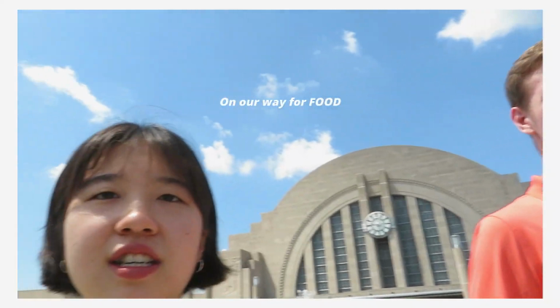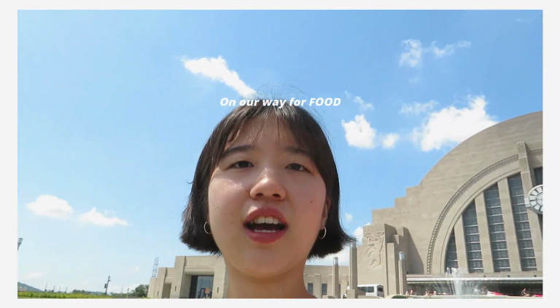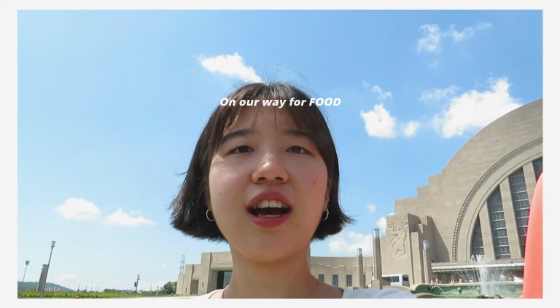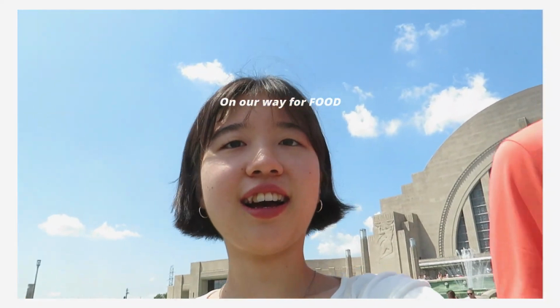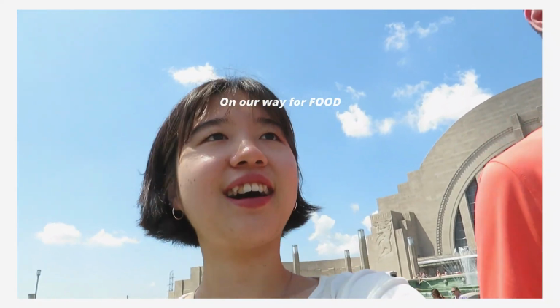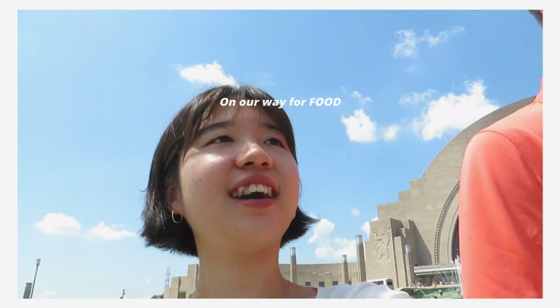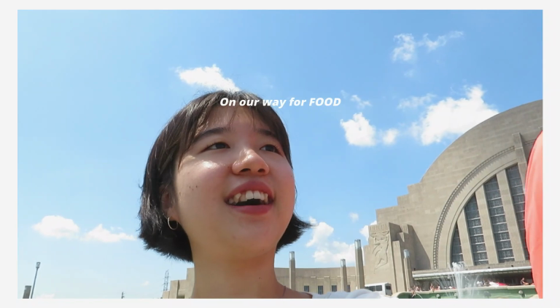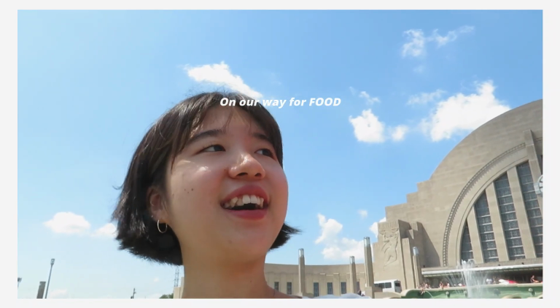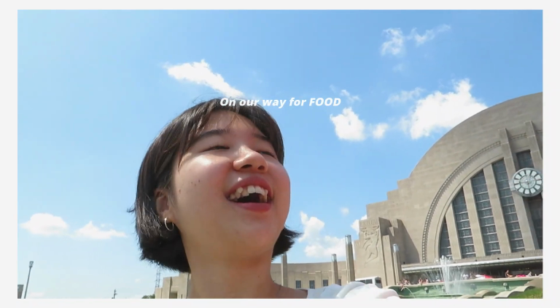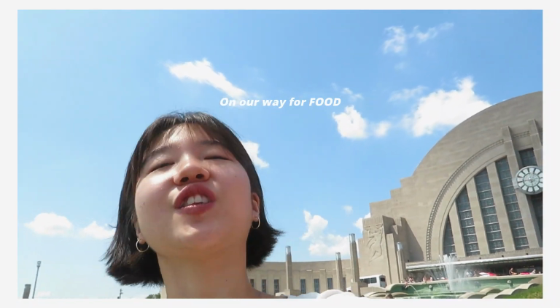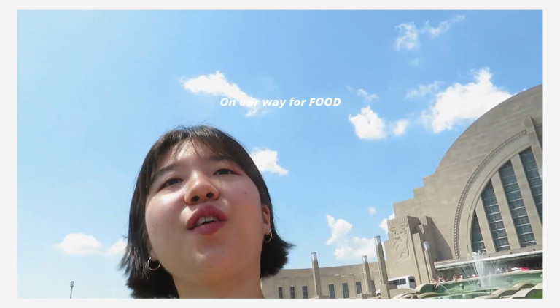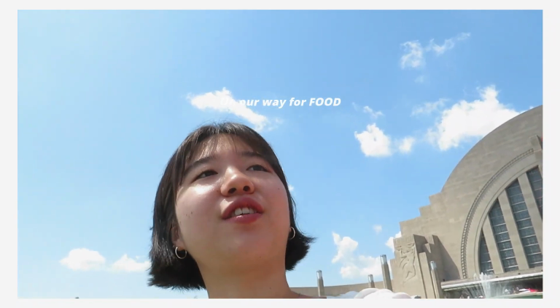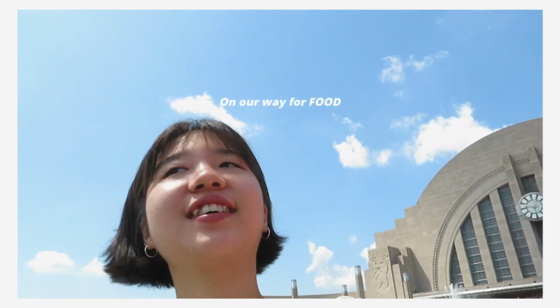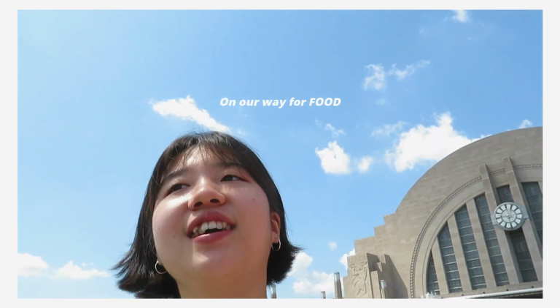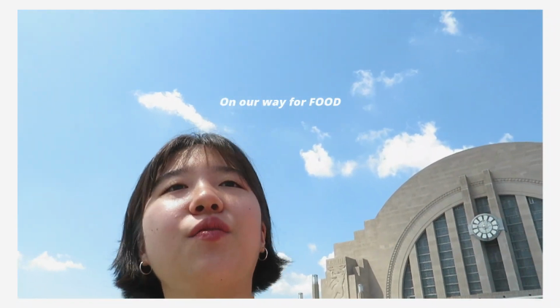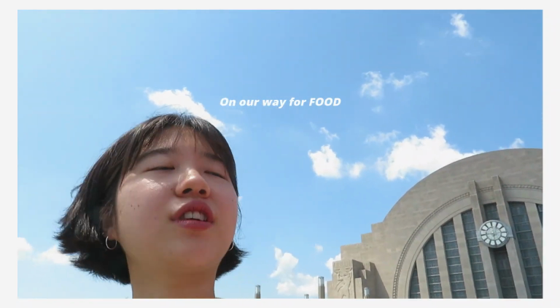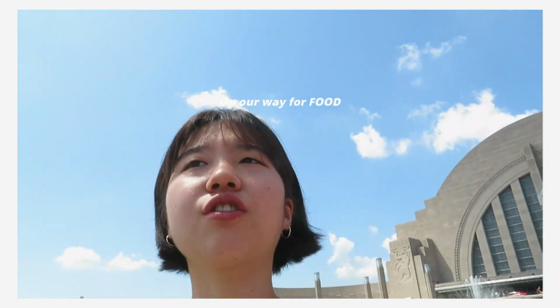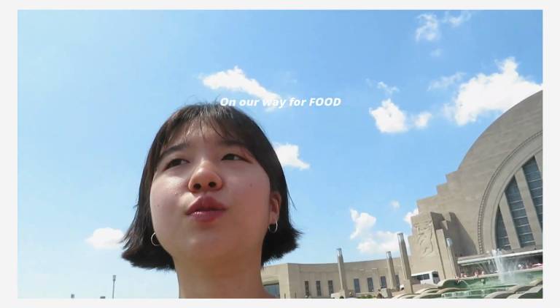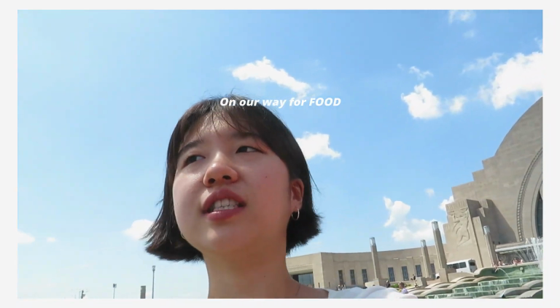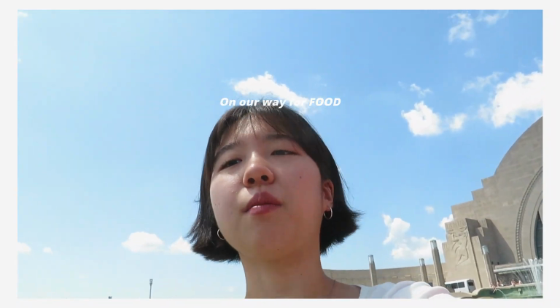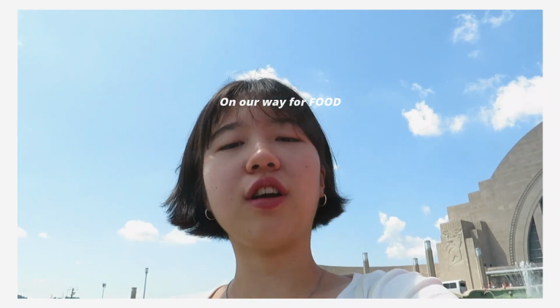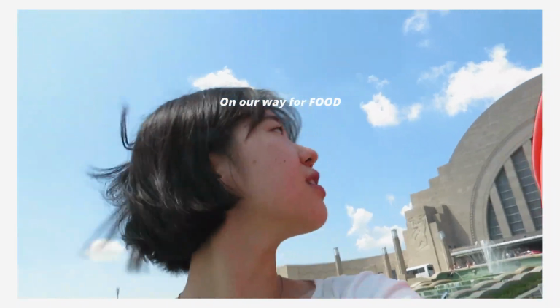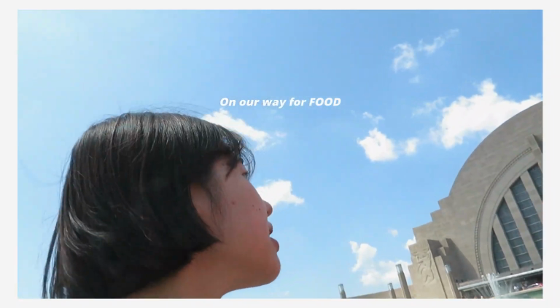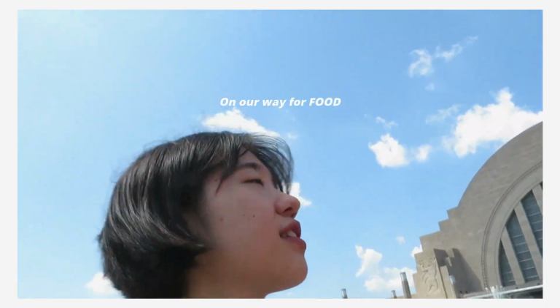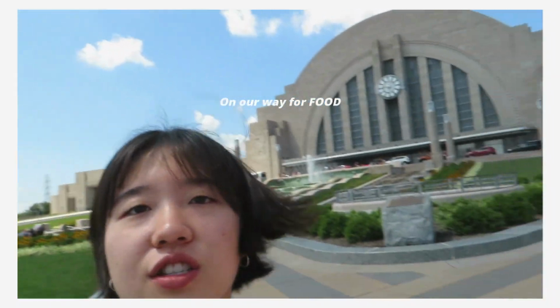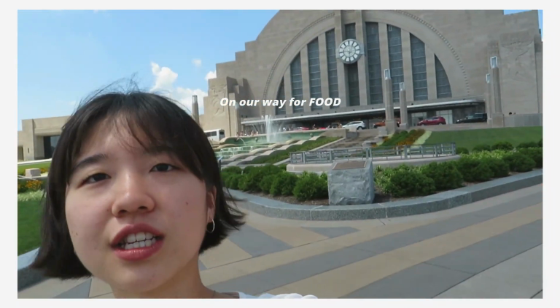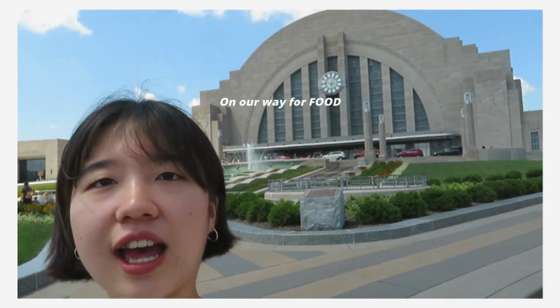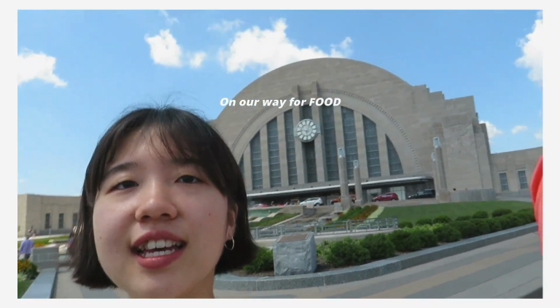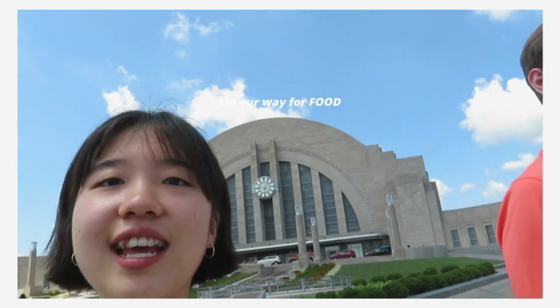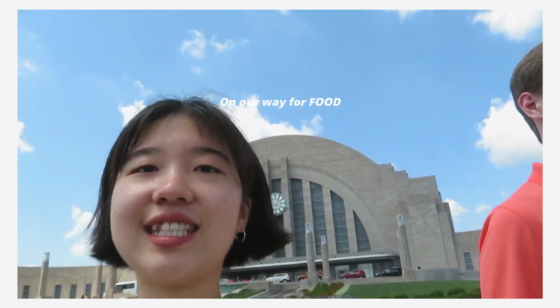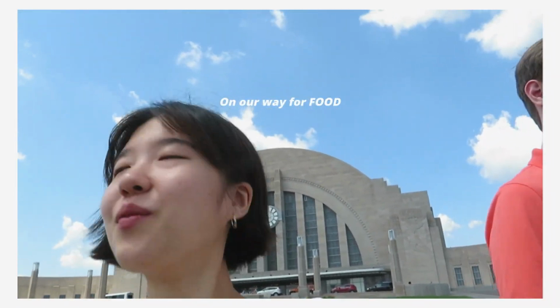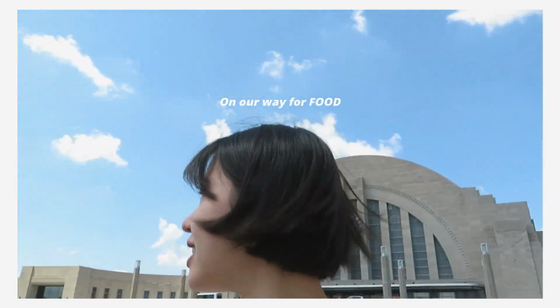What do you think of this type of style architecture? It's just love here. If we were not hungry I just want to stay a bit more. Look at it, it's so pretty.